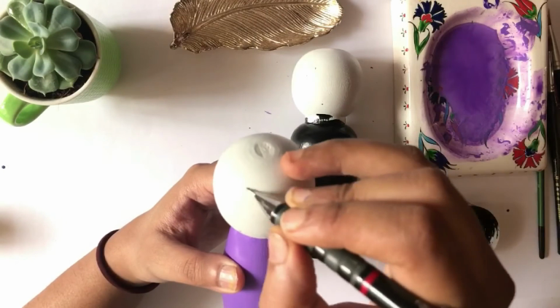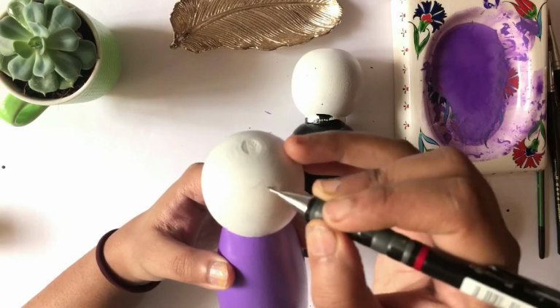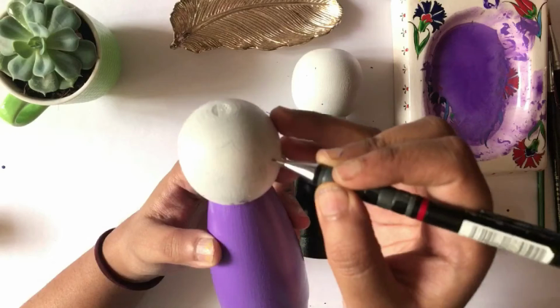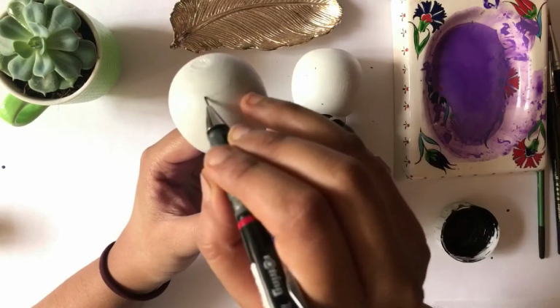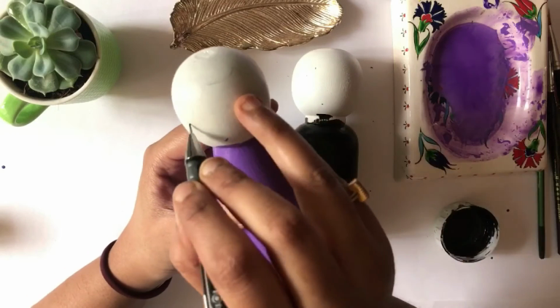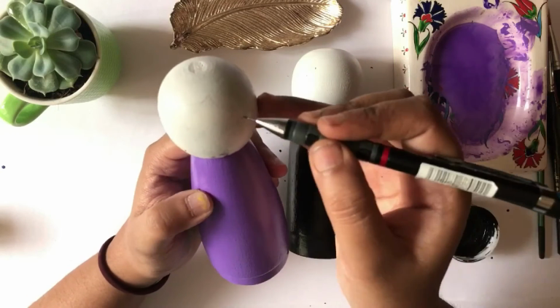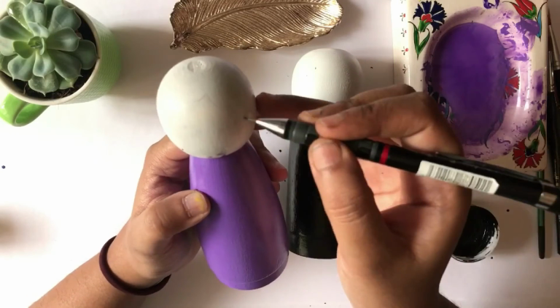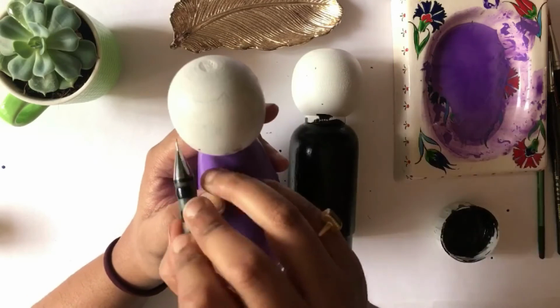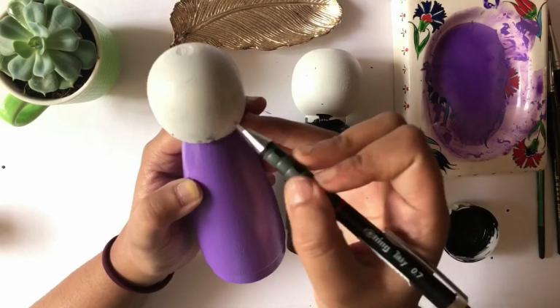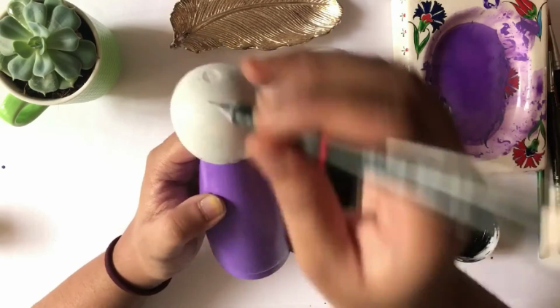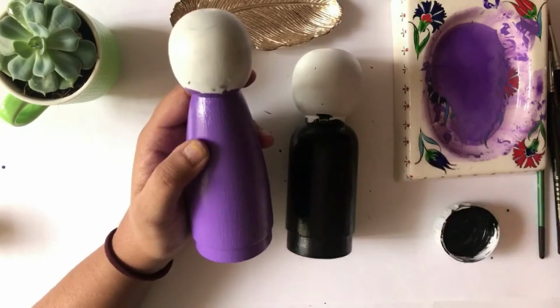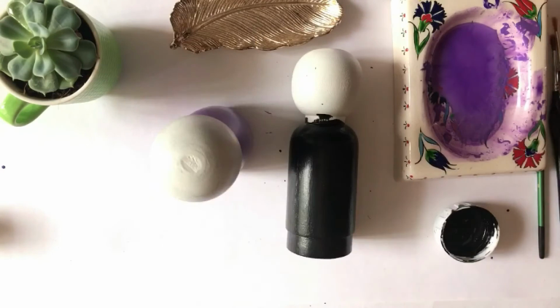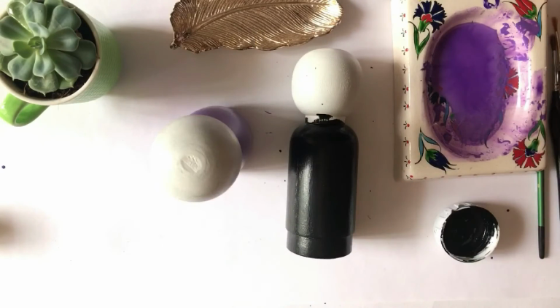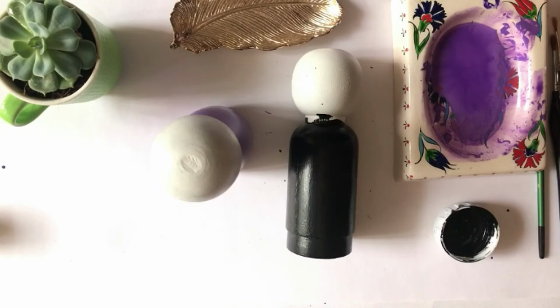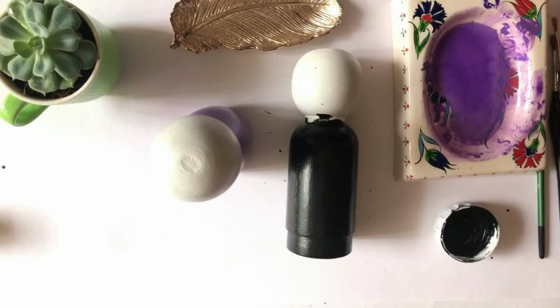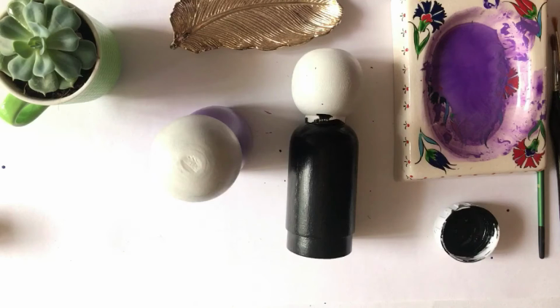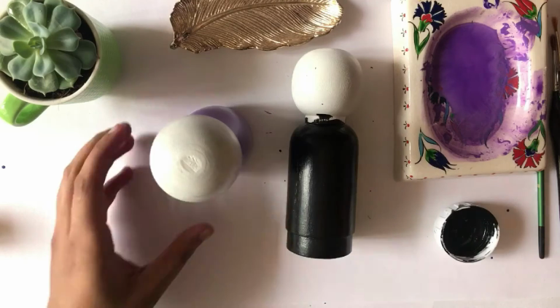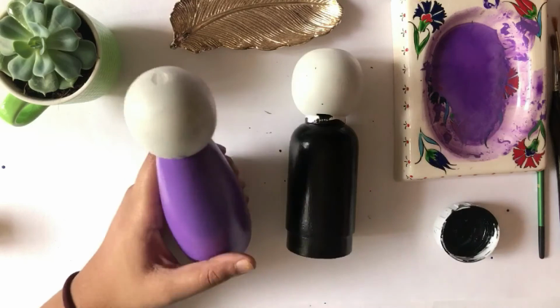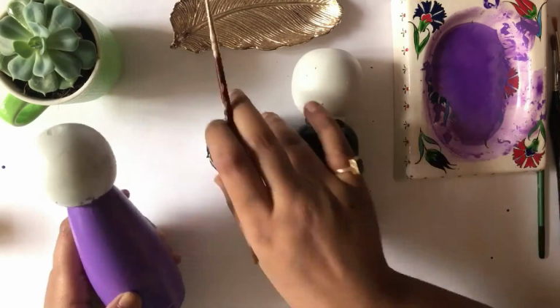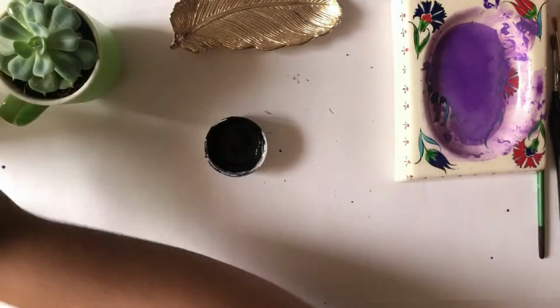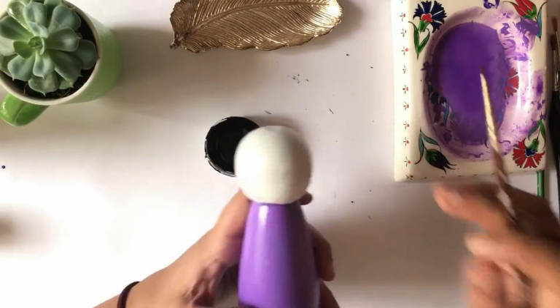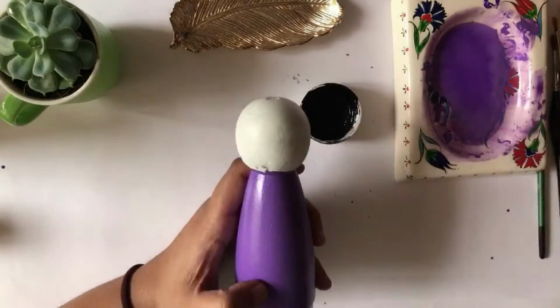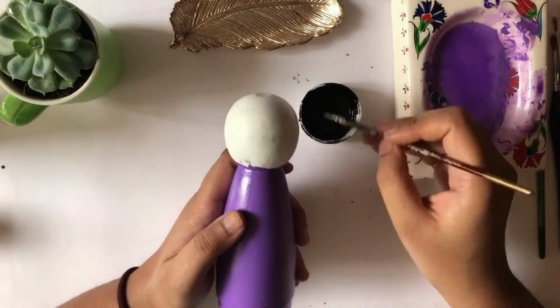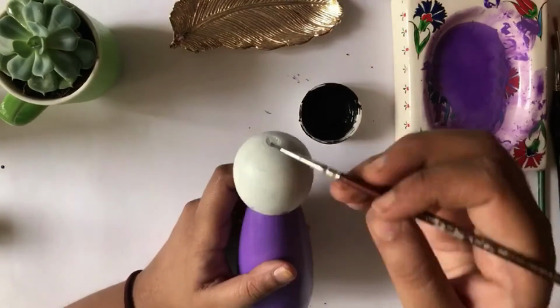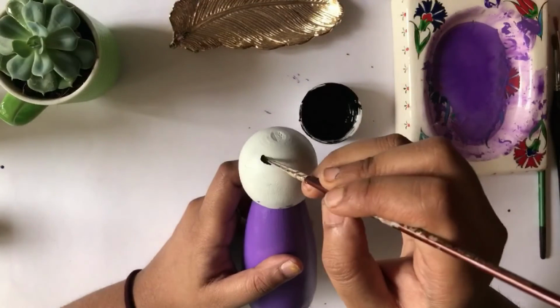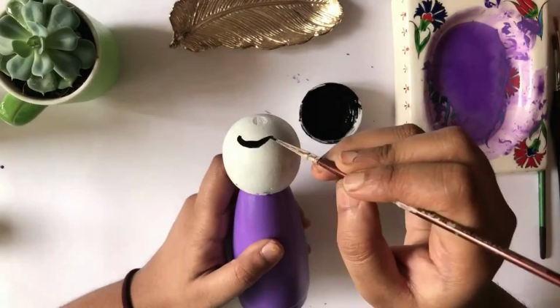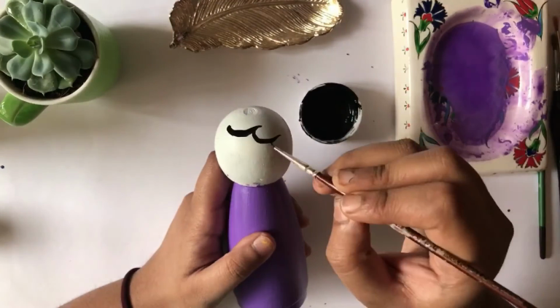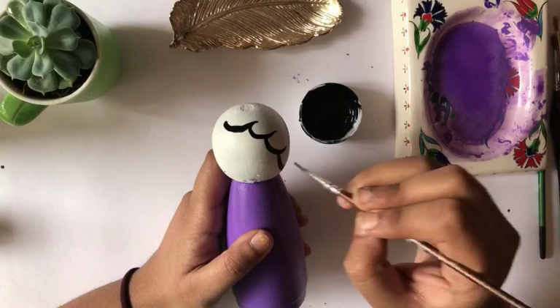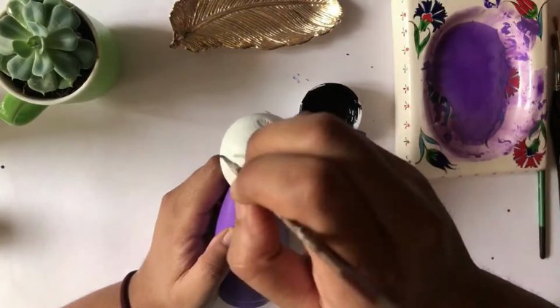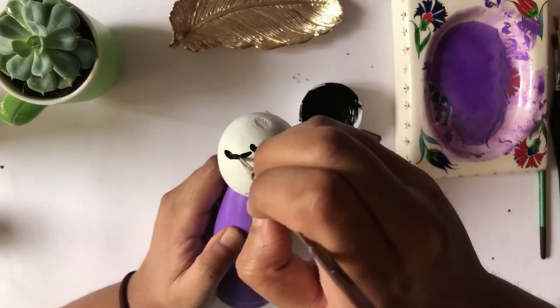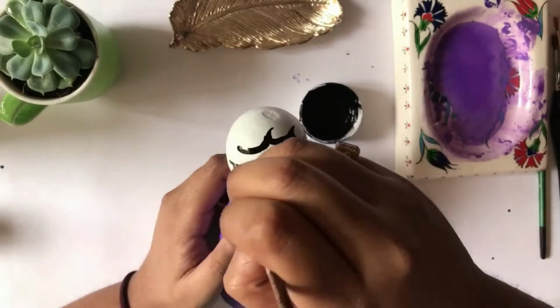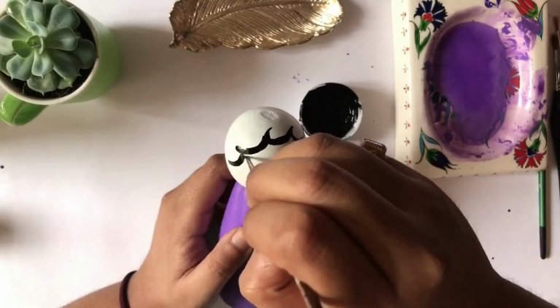After finishing the major color coverage, it's time to get into the details. I've made a very light sketch using a pencil, then carefully painted the details using a much smaller sized brush.